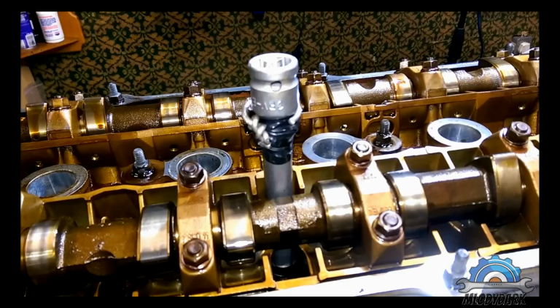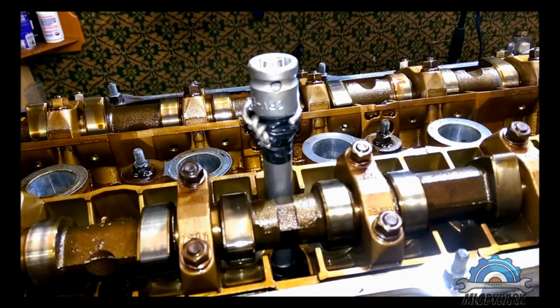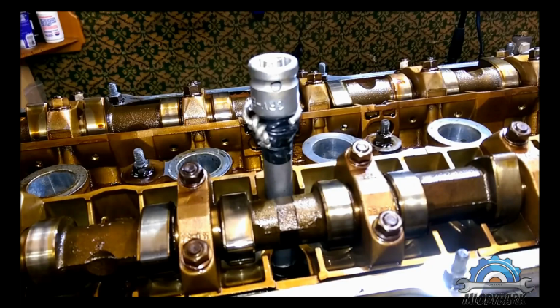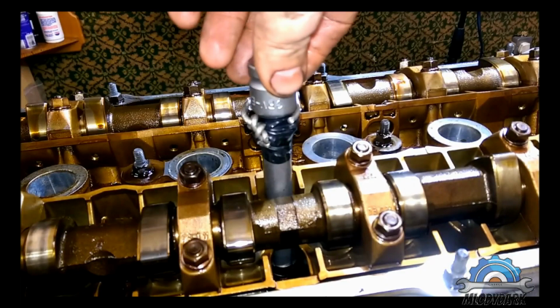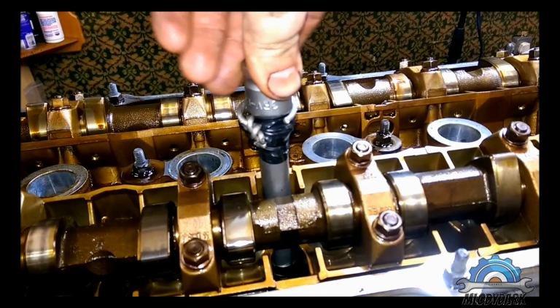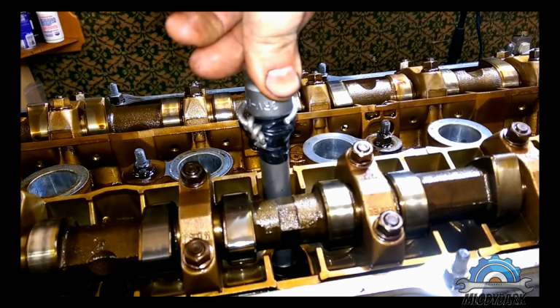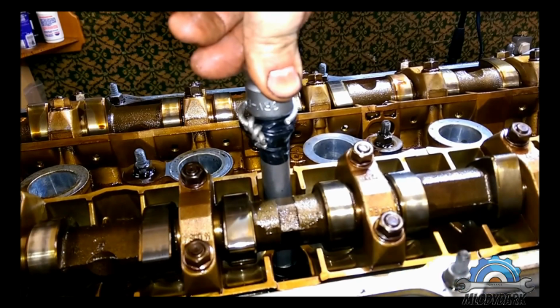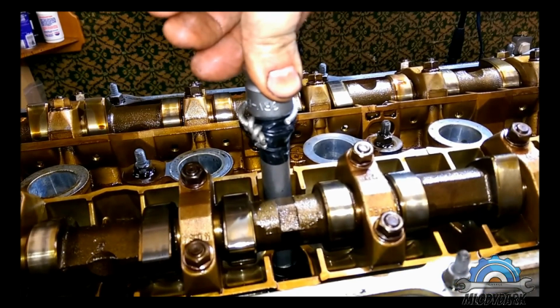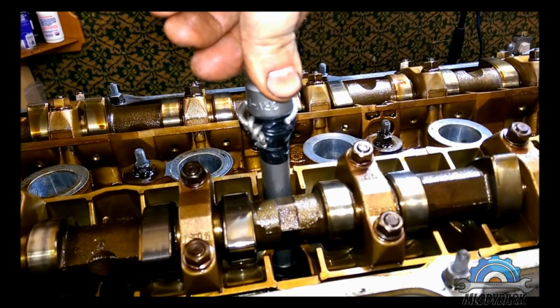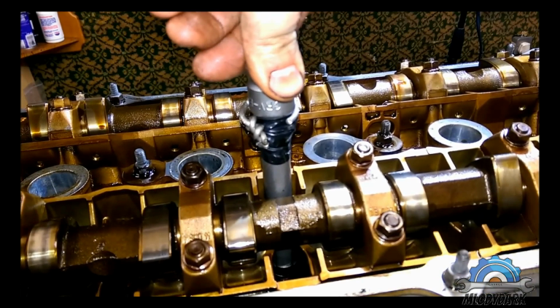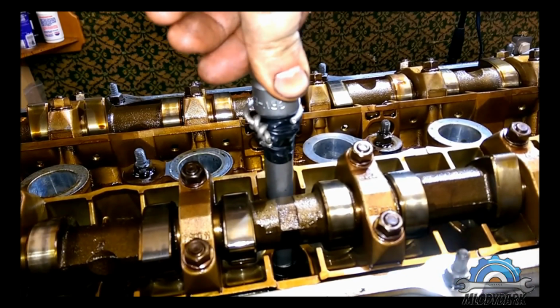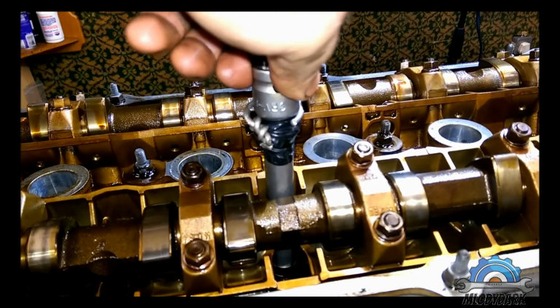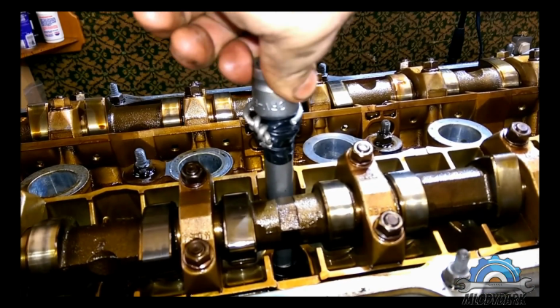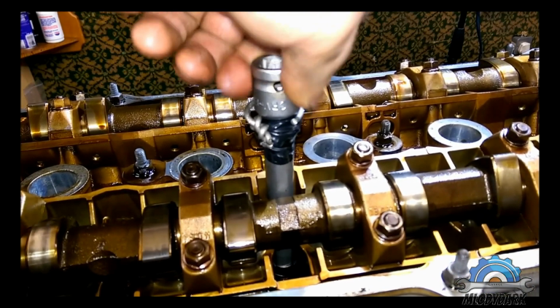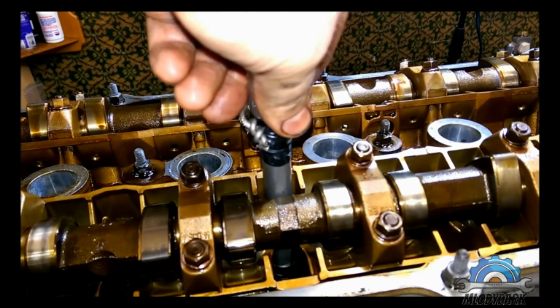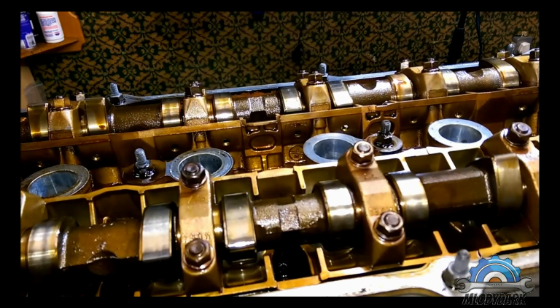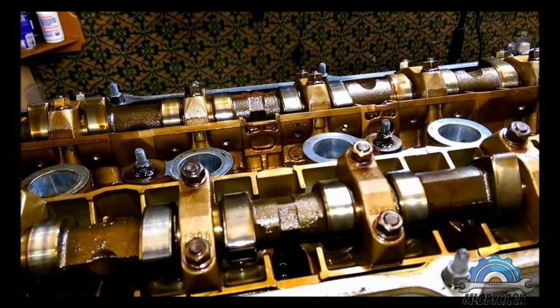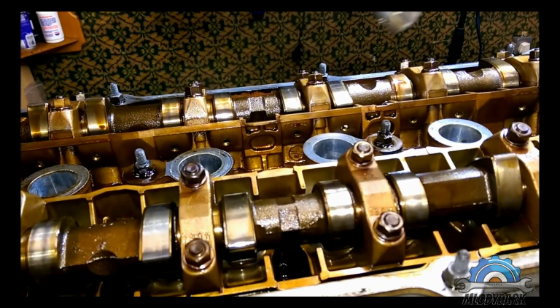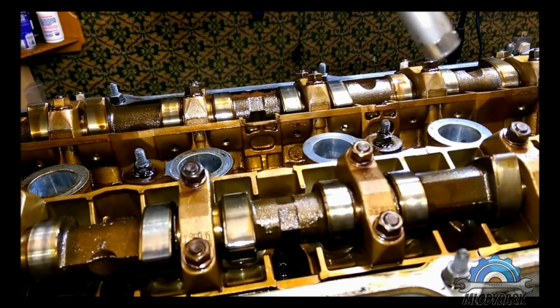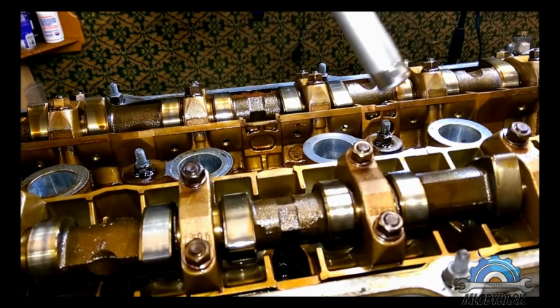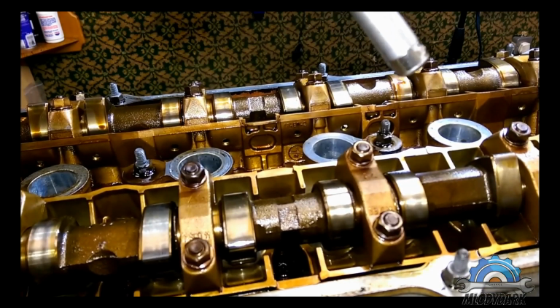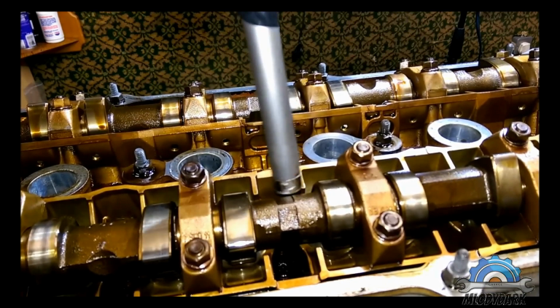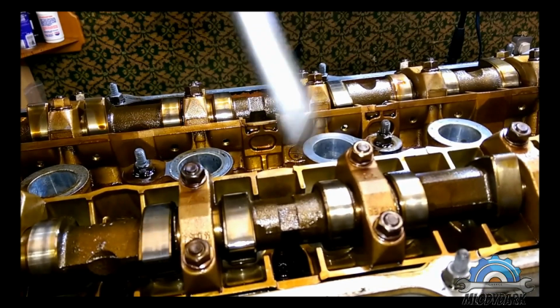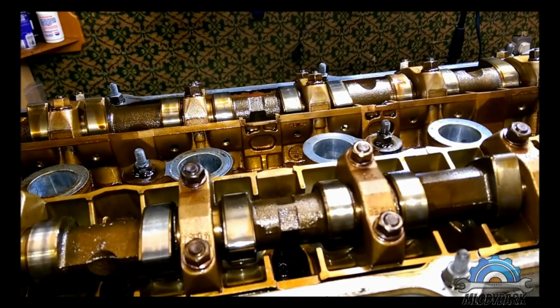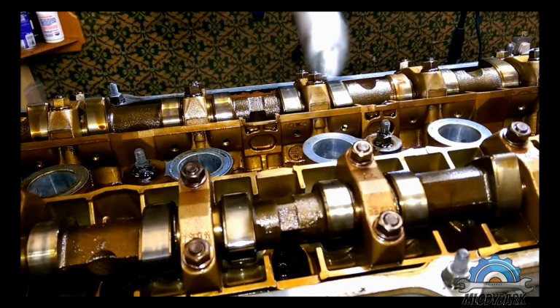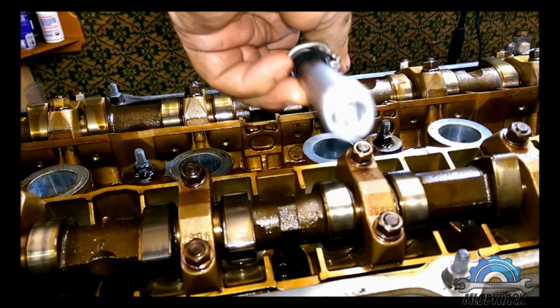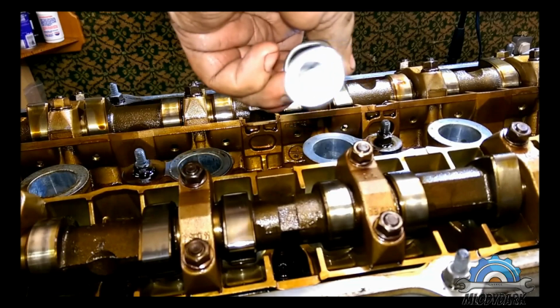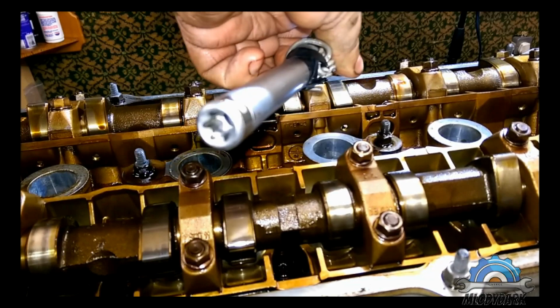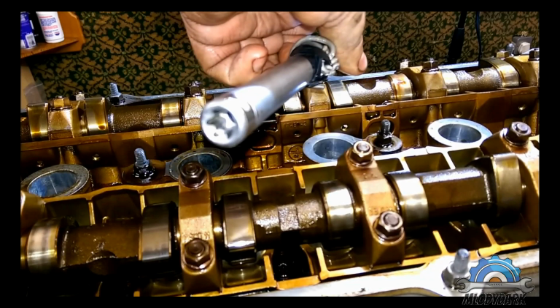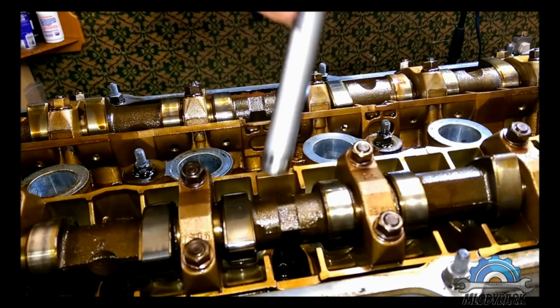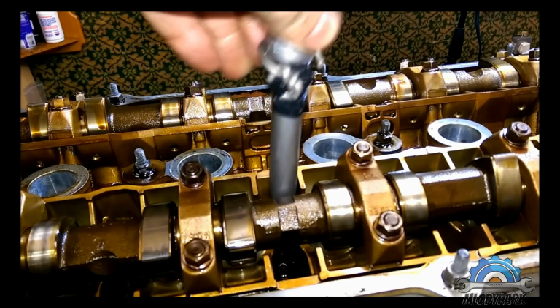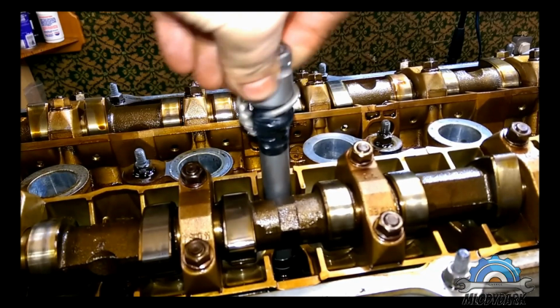Now it's time for head removal. E12 Torx.